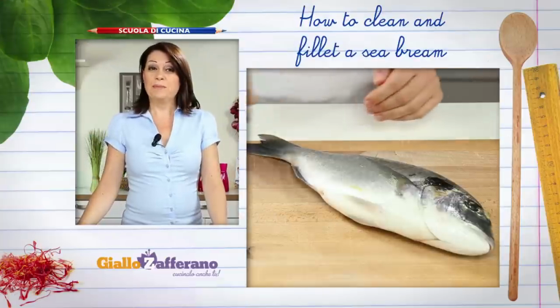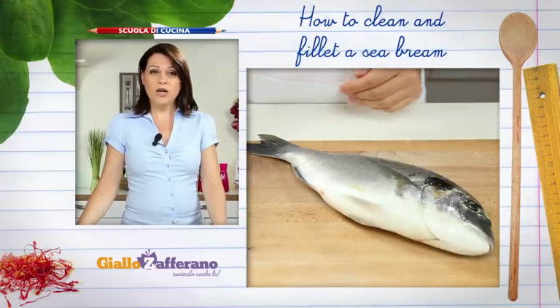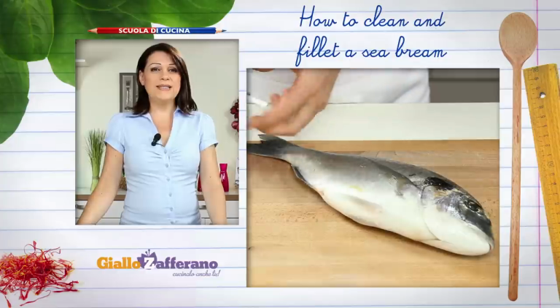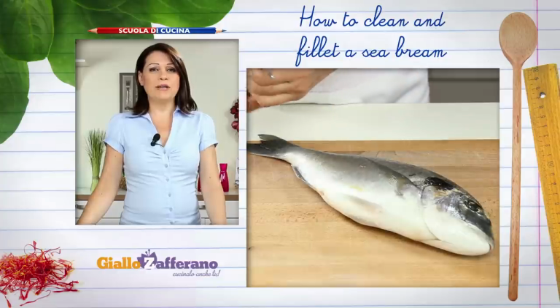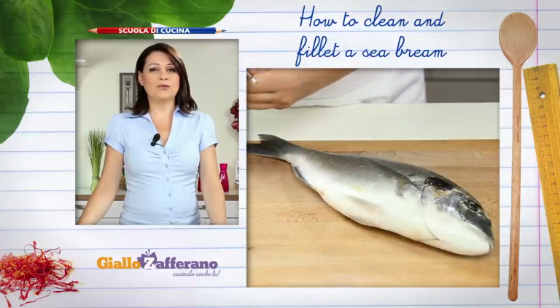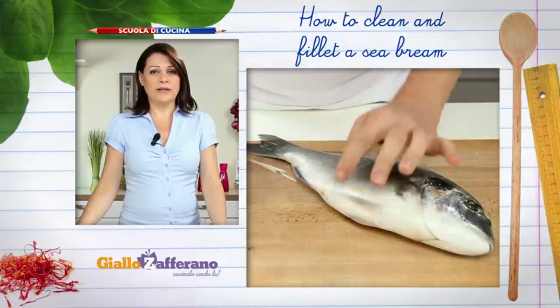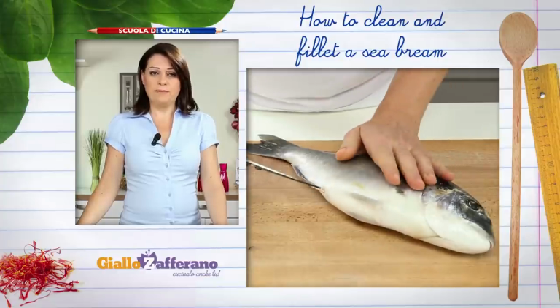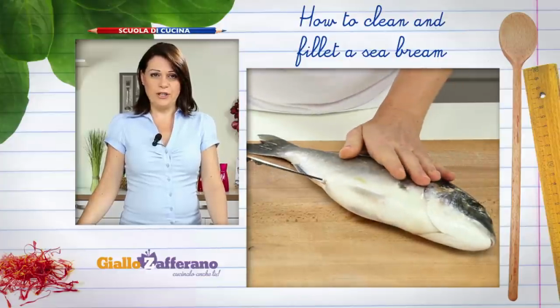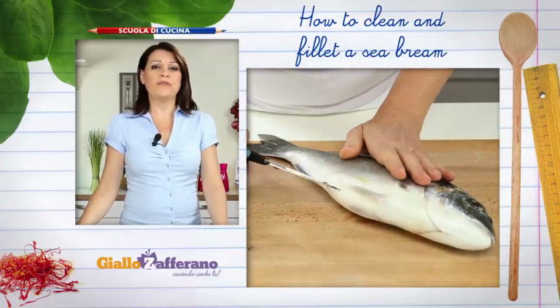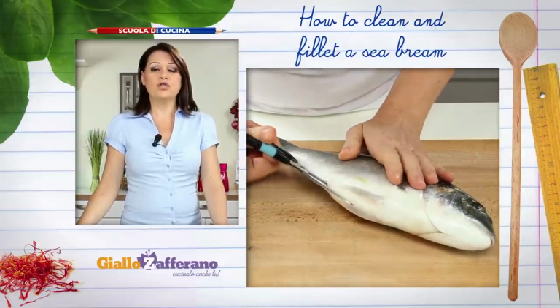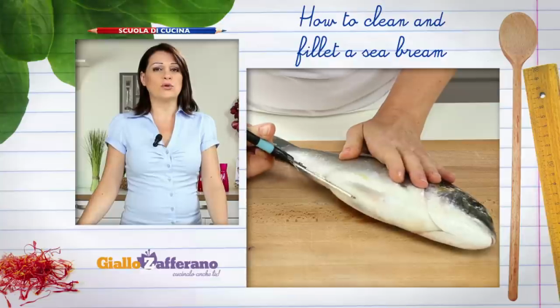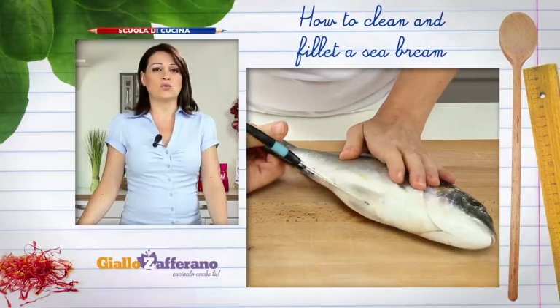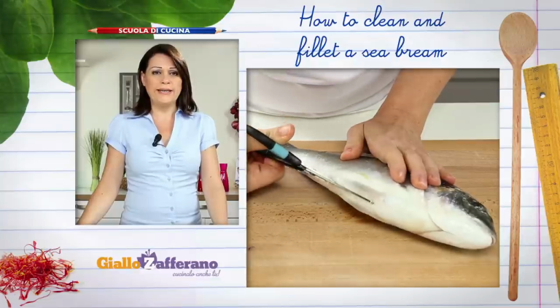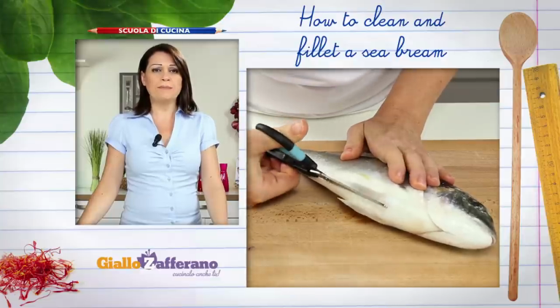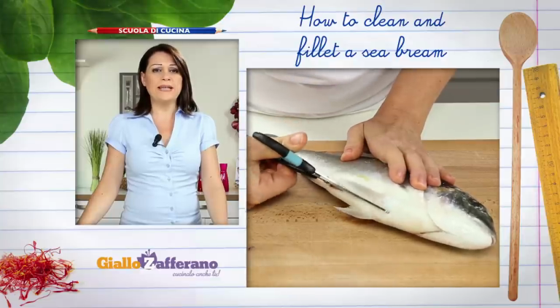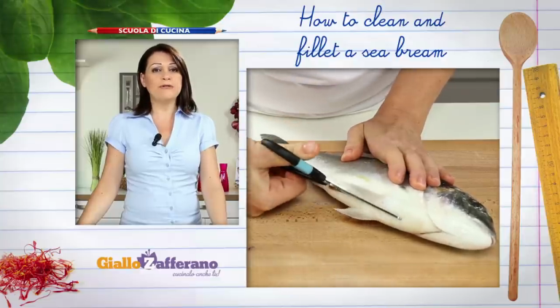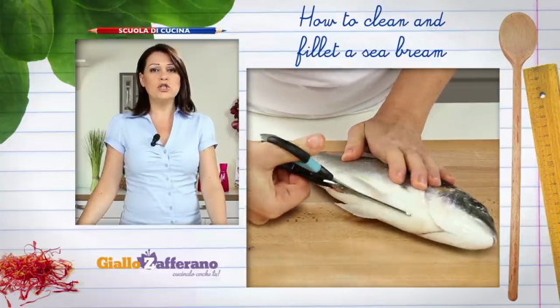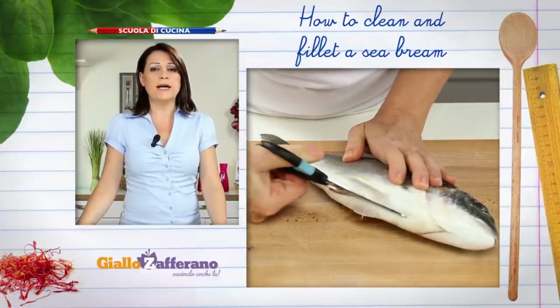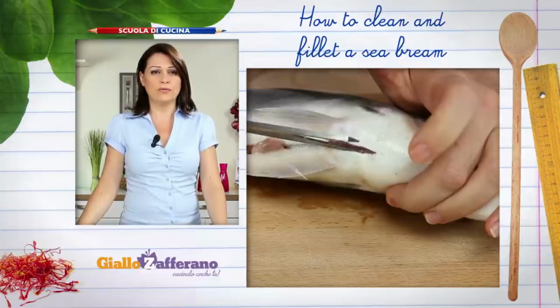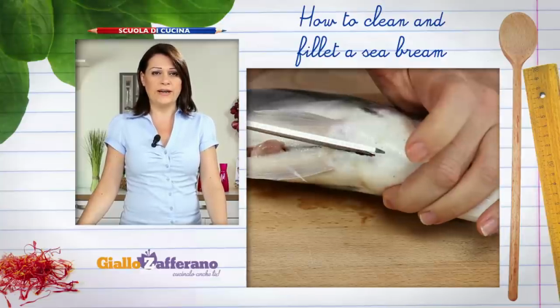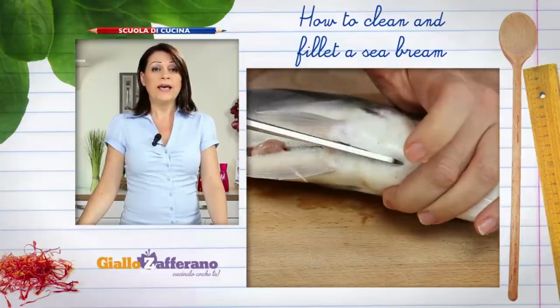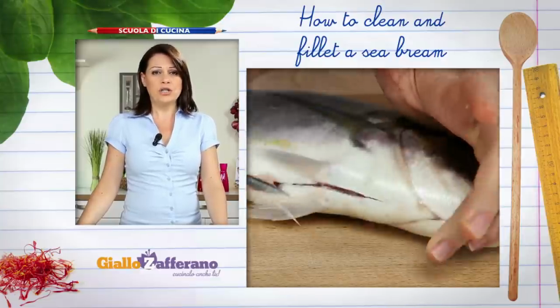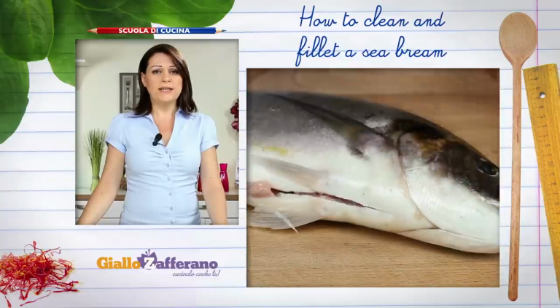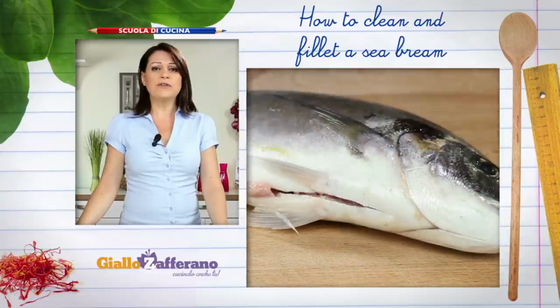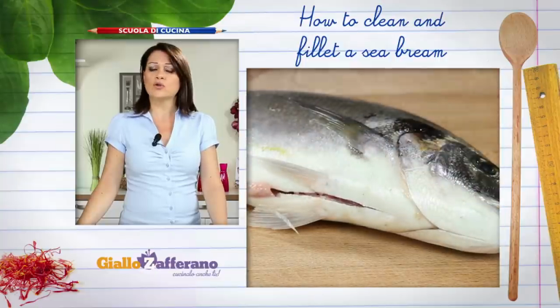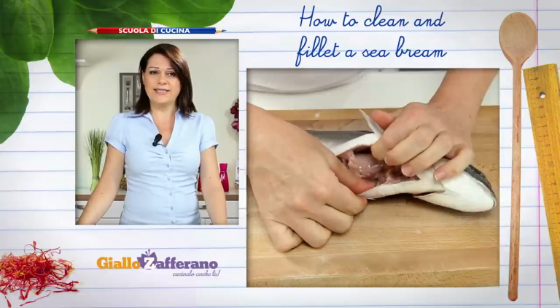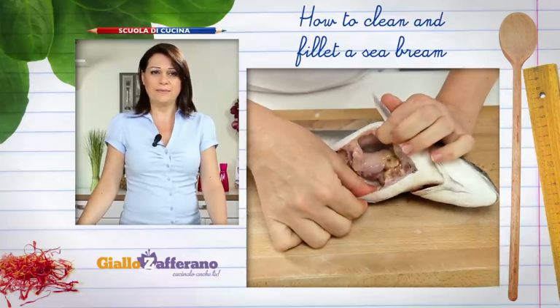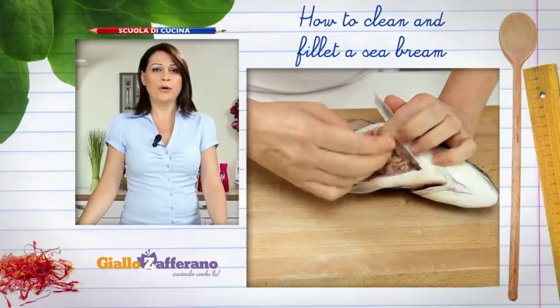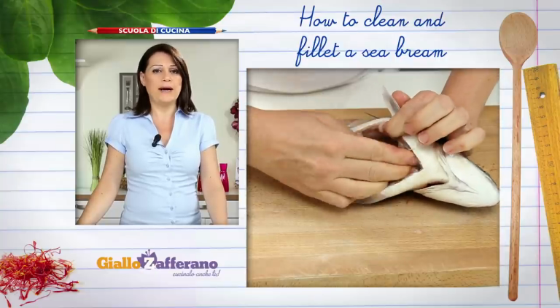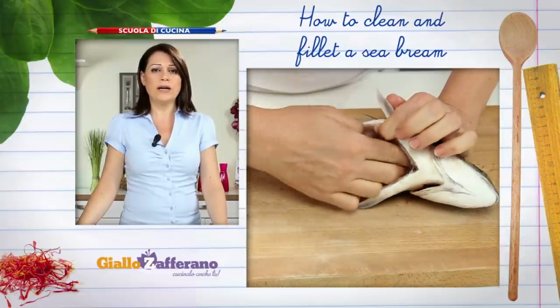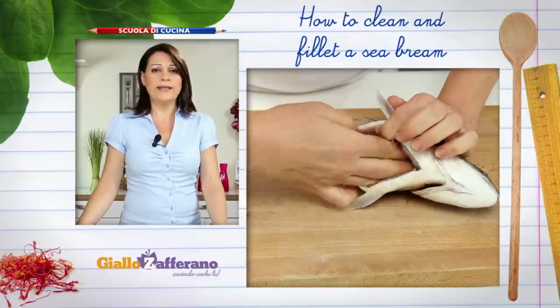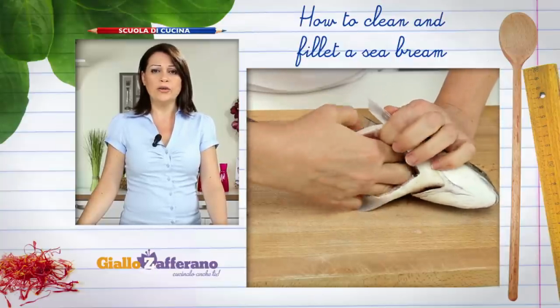Firstly, remove the guts. Lay the fish on a cutting board and, using kitchen scissors, cut along the belly from the tail to the head. Then scoop out the guts with your hand and discard.